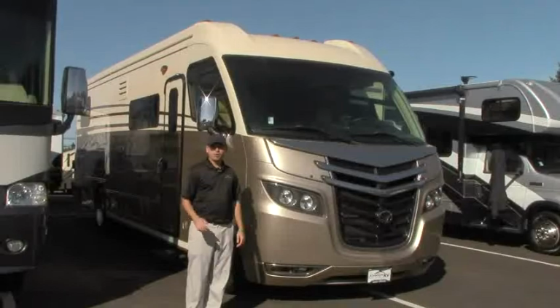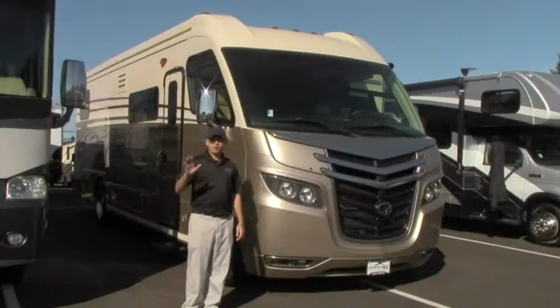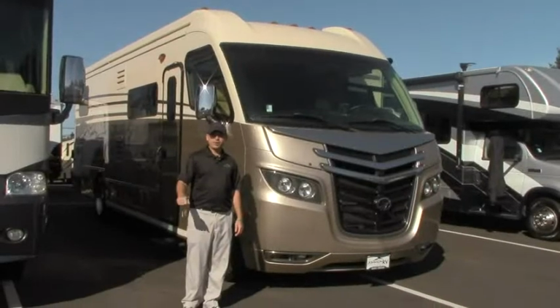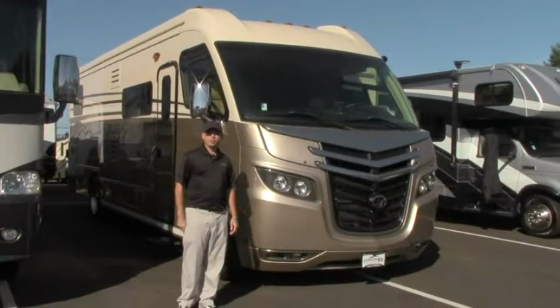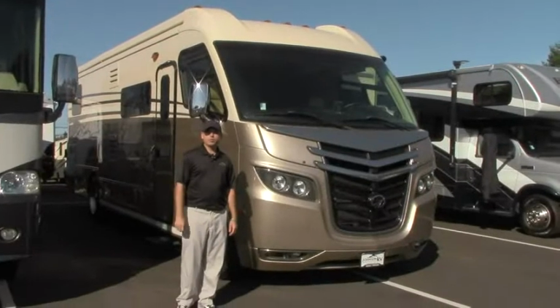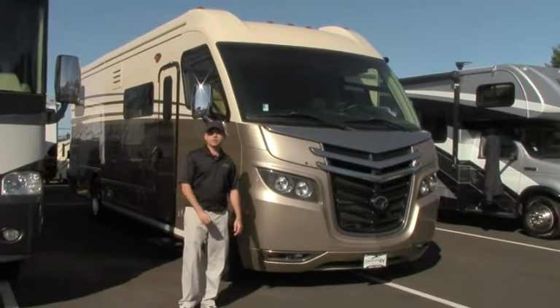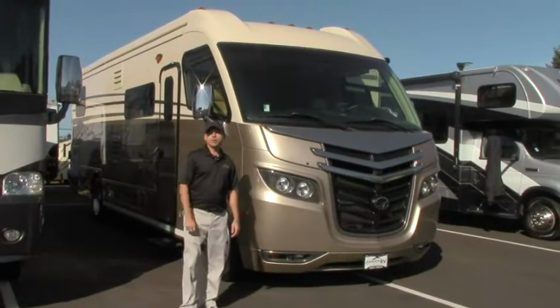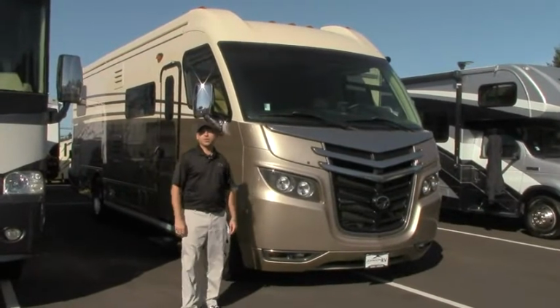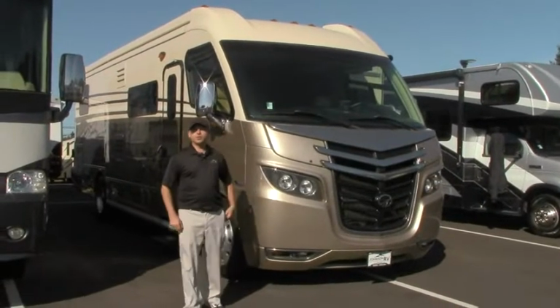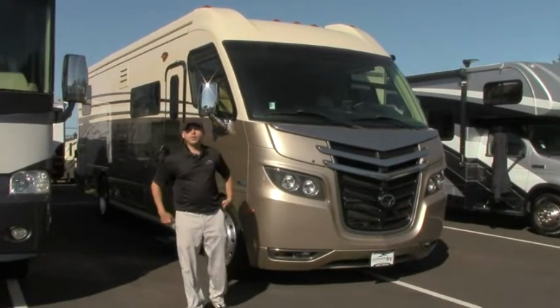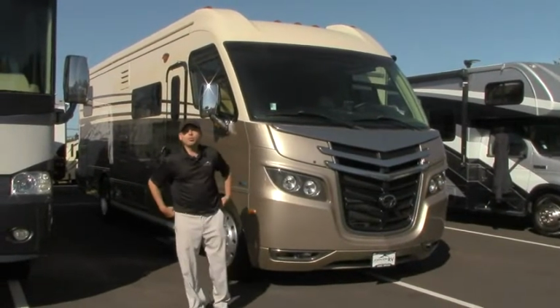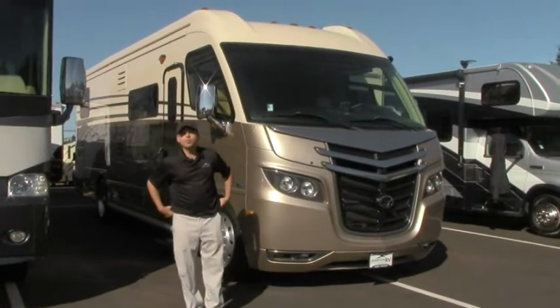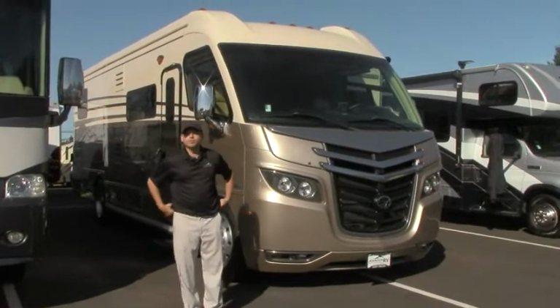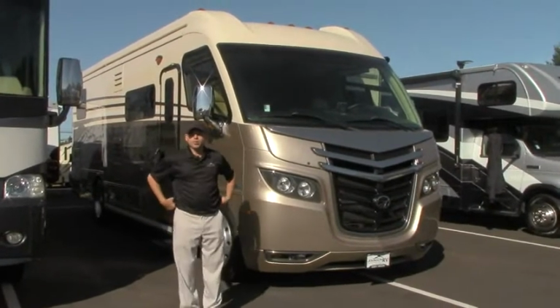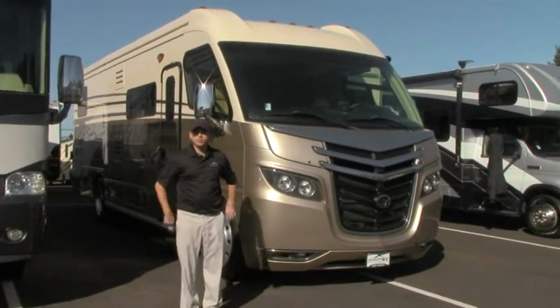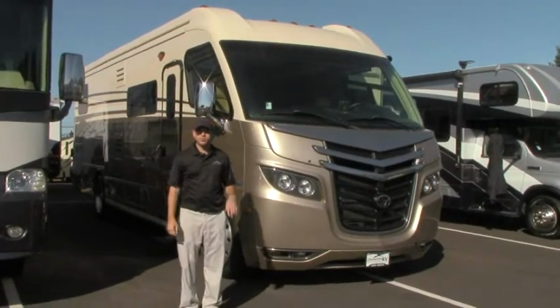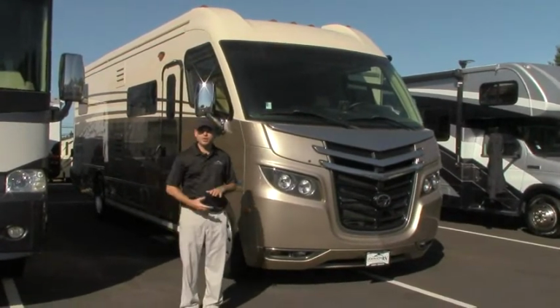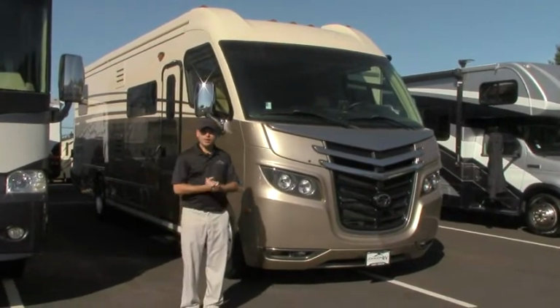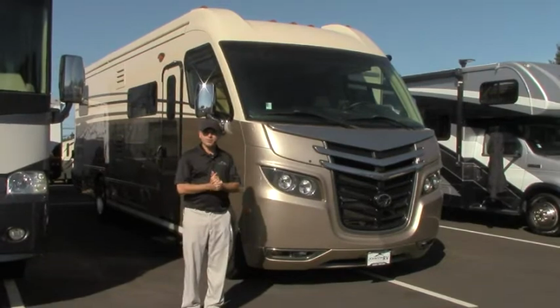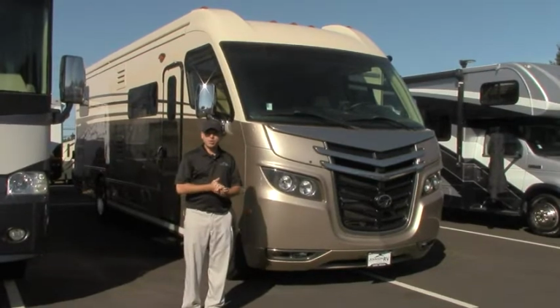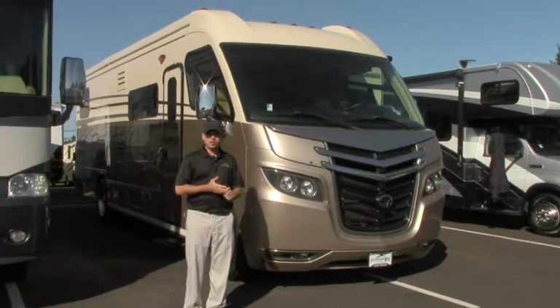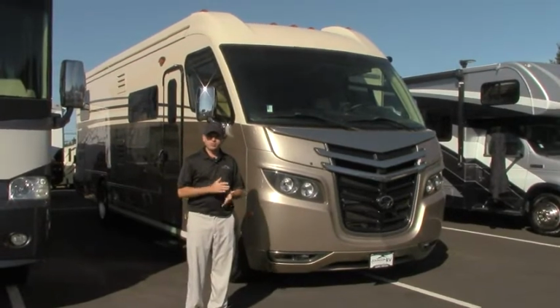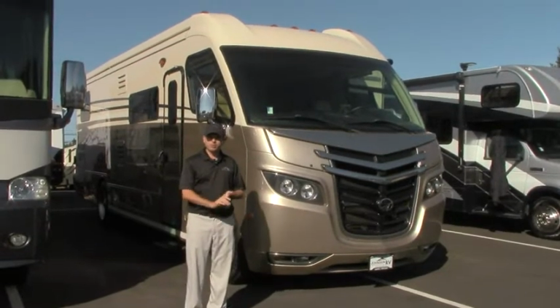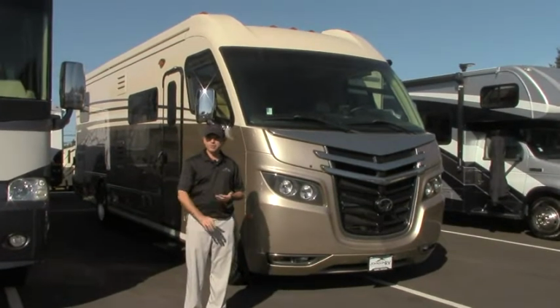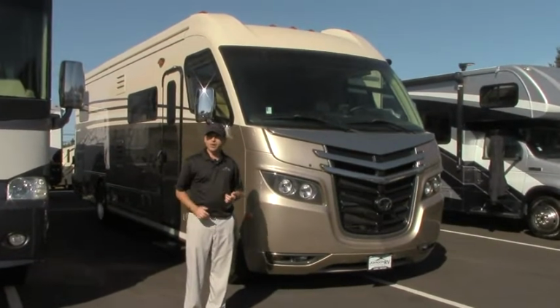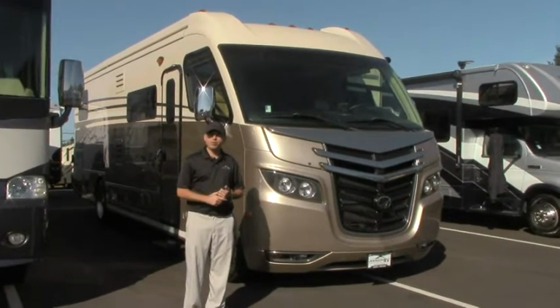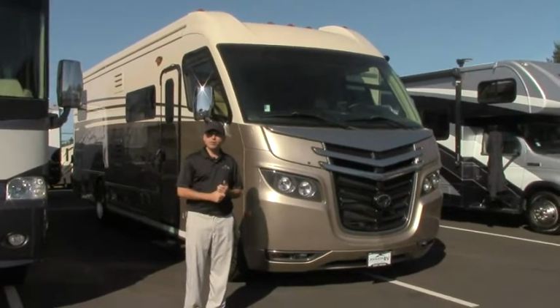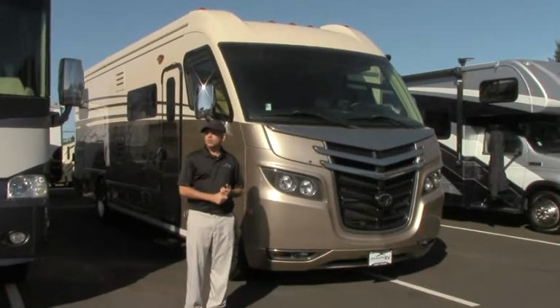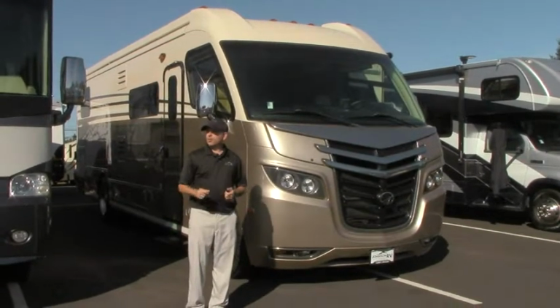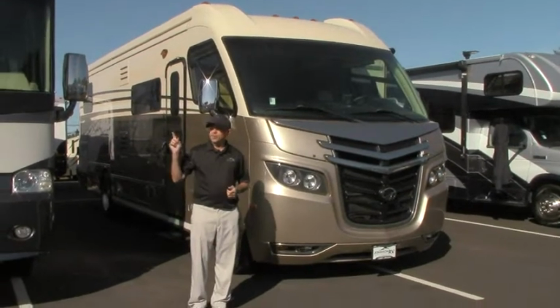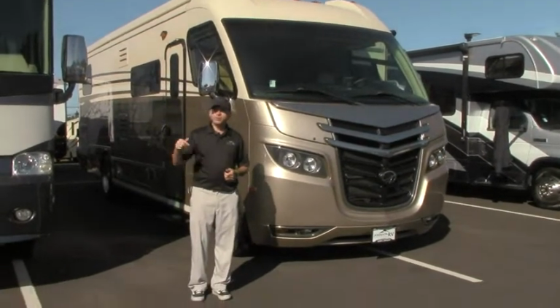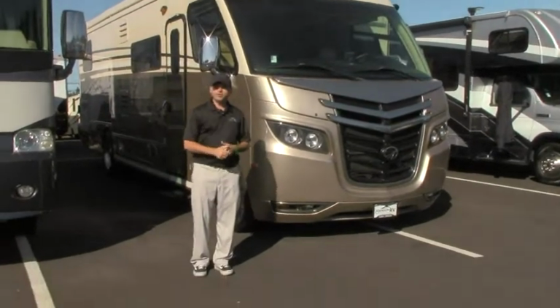Hello everybody, my name is Cory Wilkins. I'm here today at Johnson RV, home of the premium pre-owned superstore out here in Sandy, Oregon at the base of Mount Hood off of Highway 26.